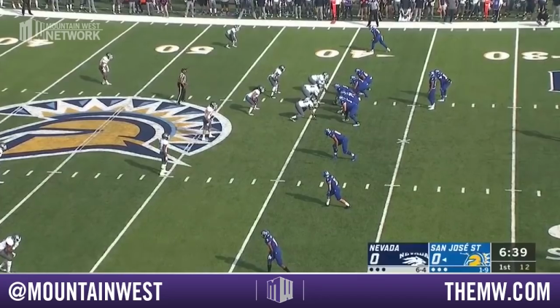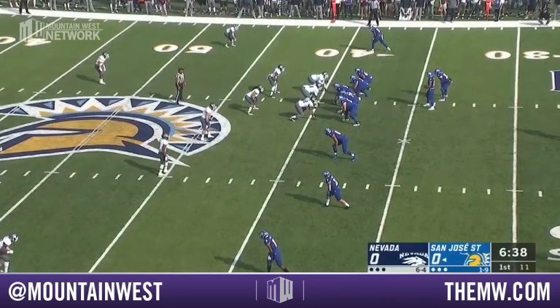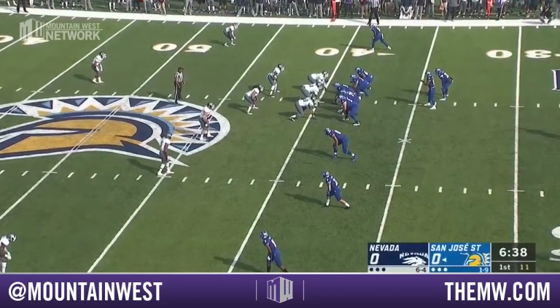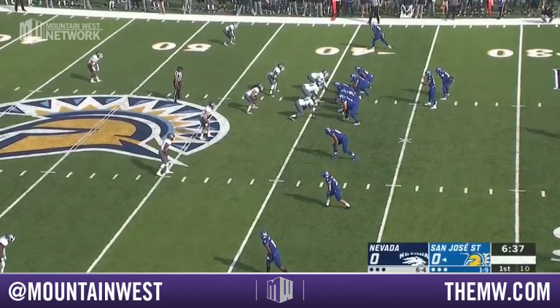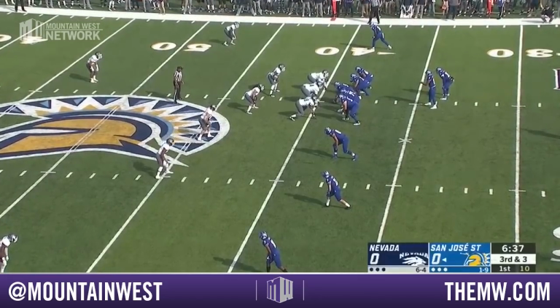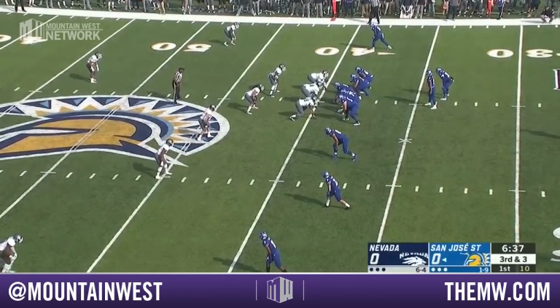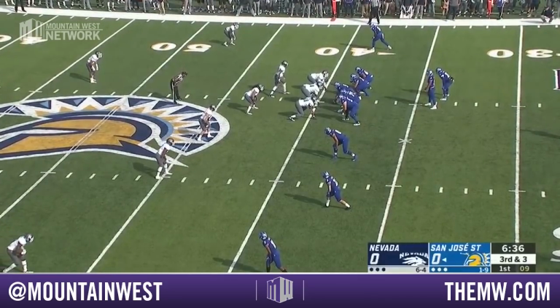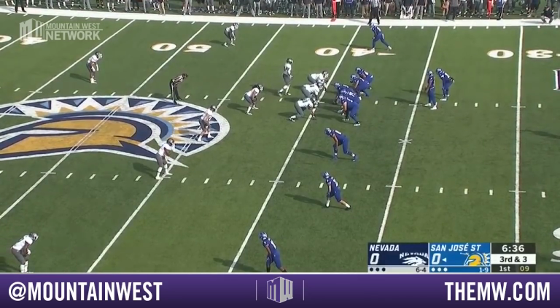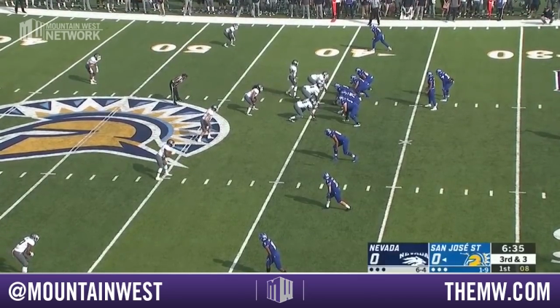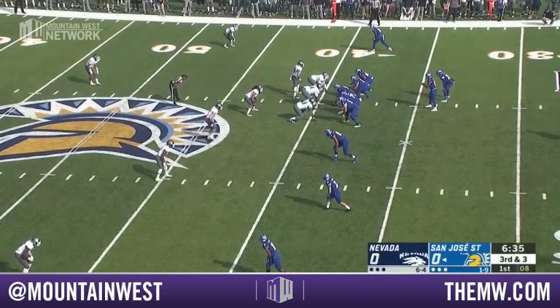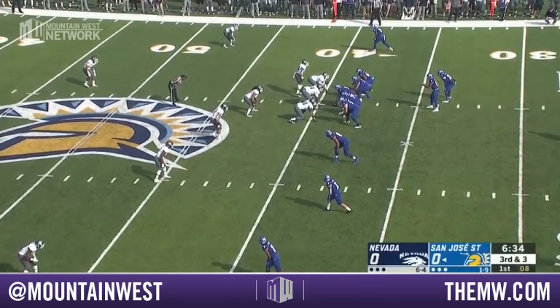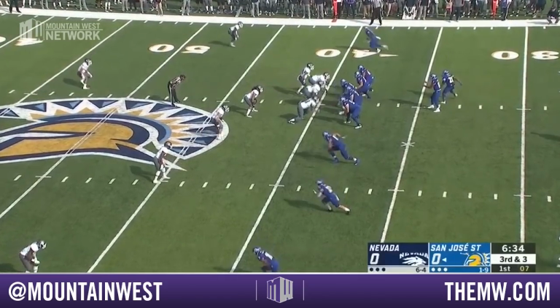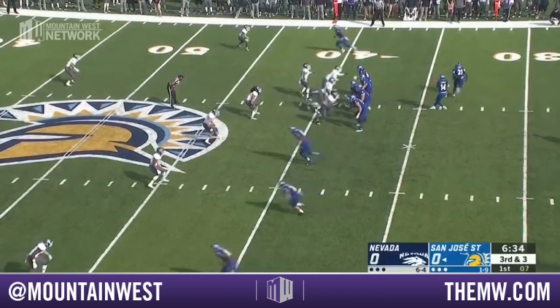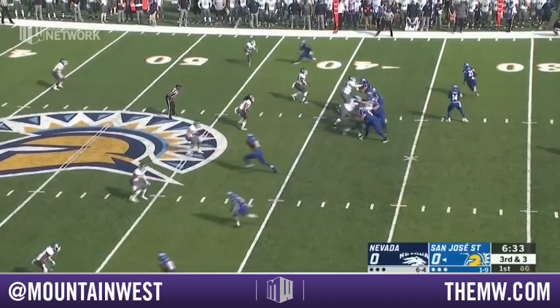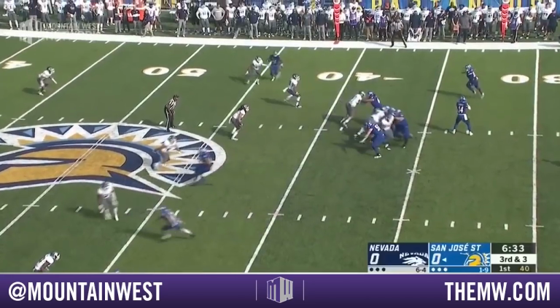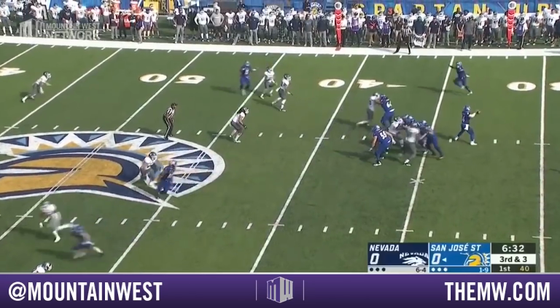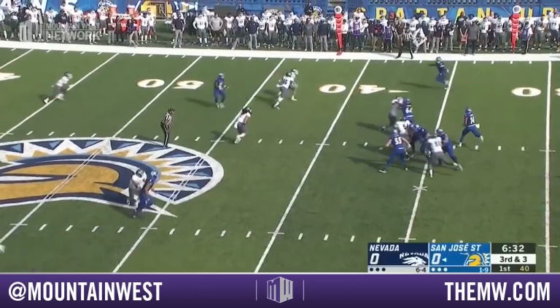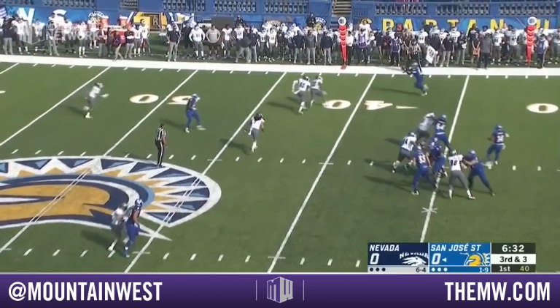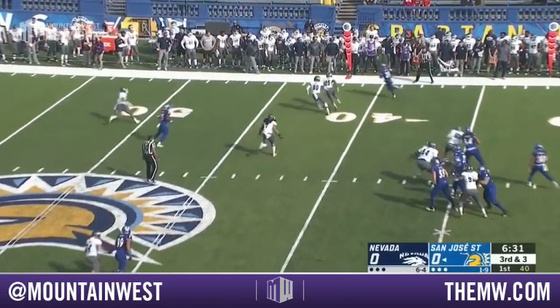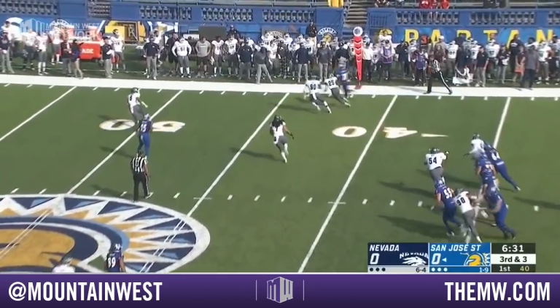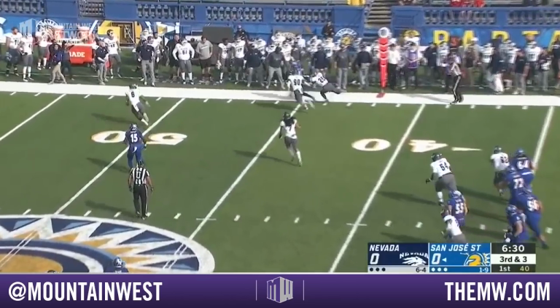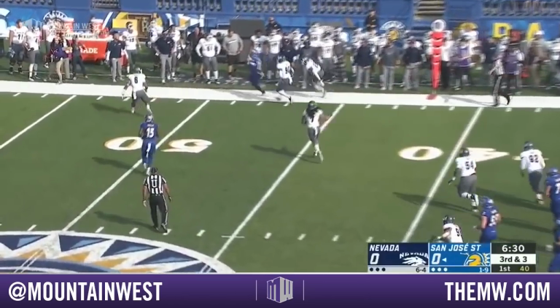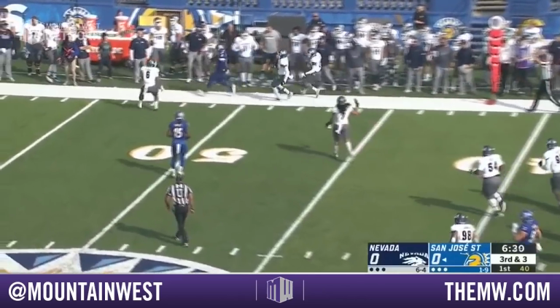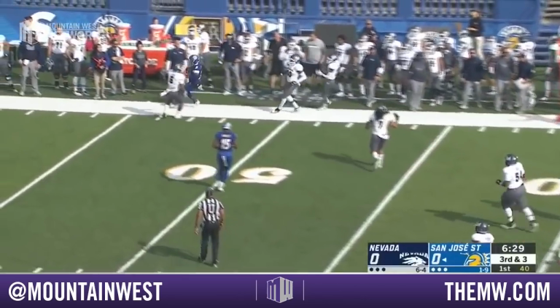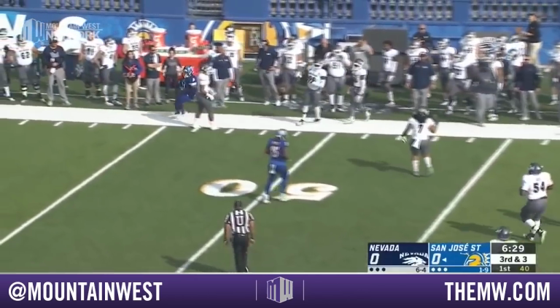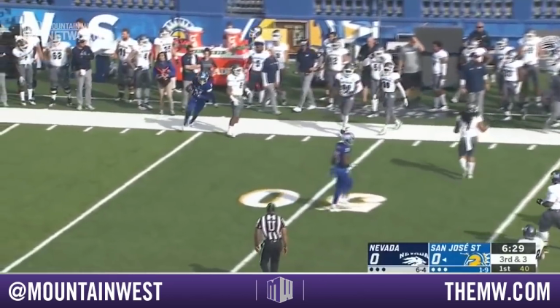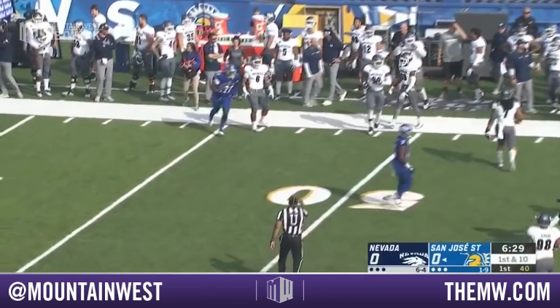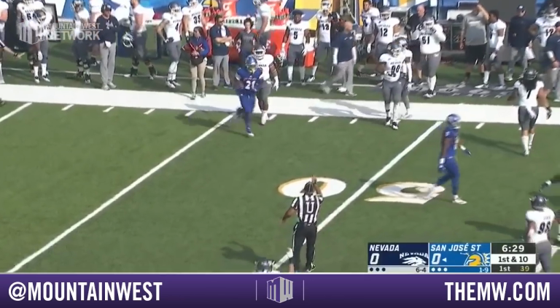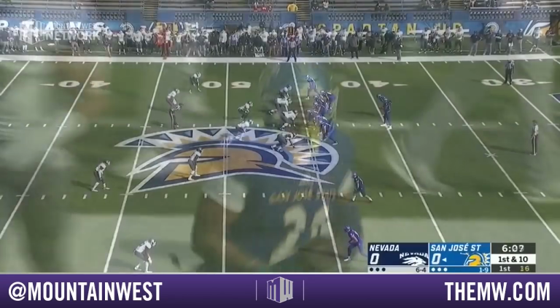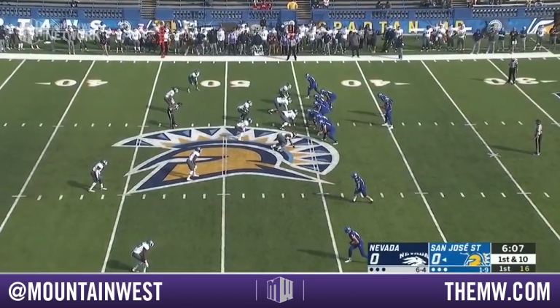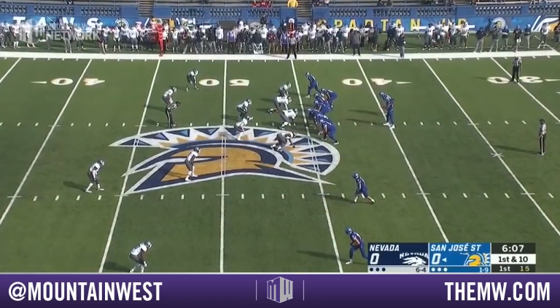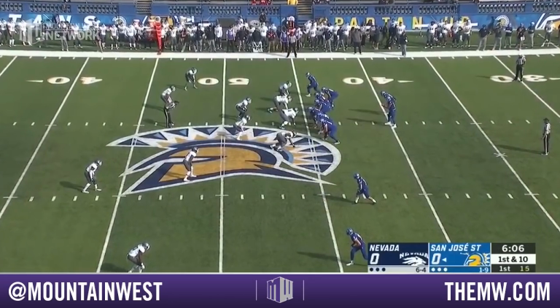Leading tackler, the quarterback of that defense. Third down now and three for San Jose State. Carrillo out of the backfield. Catch is made. It's a first down grab by DeJohn Parker. Moves the chains with that grab.